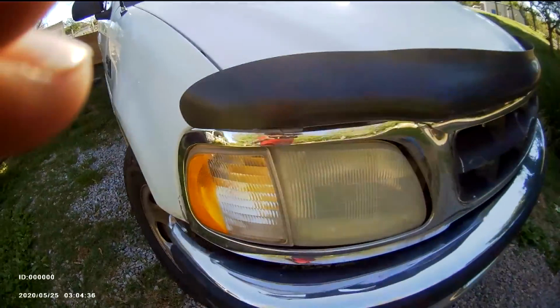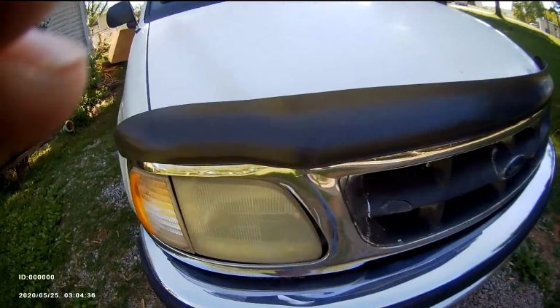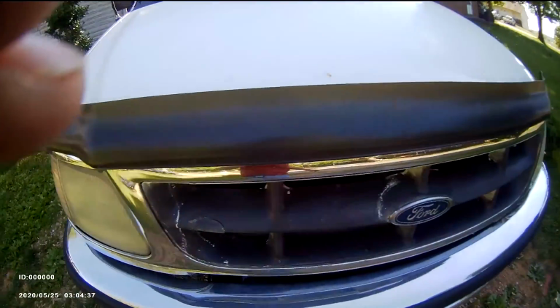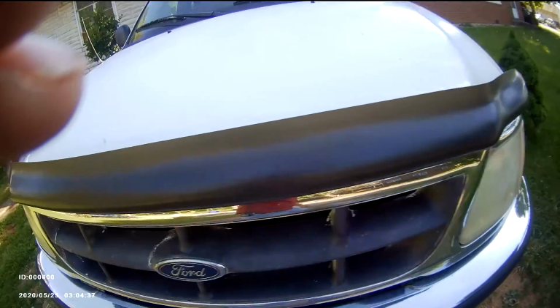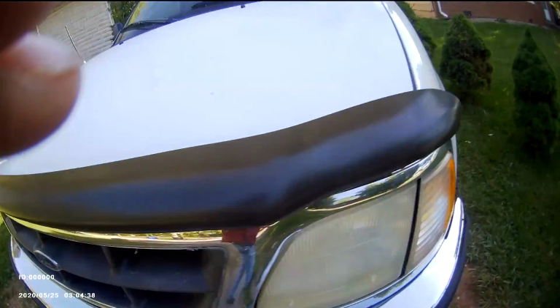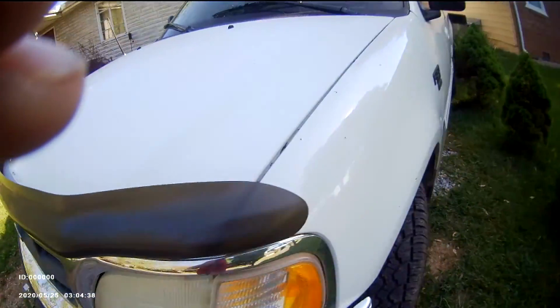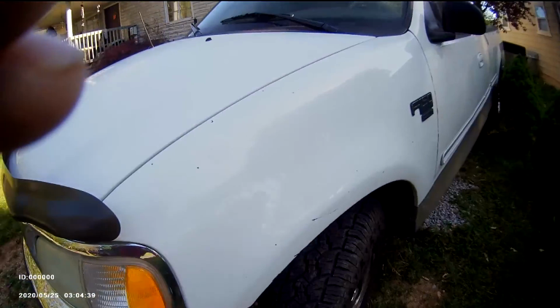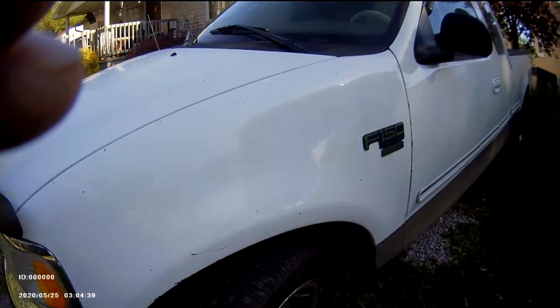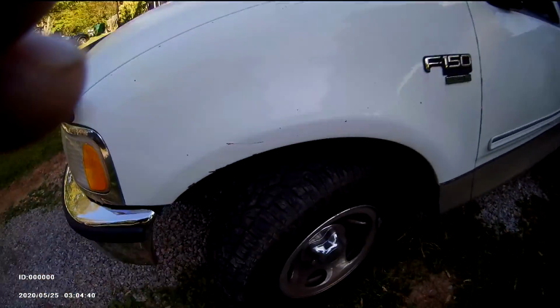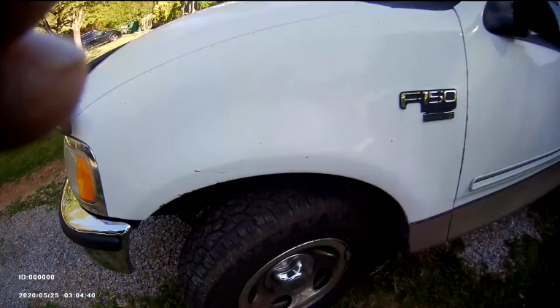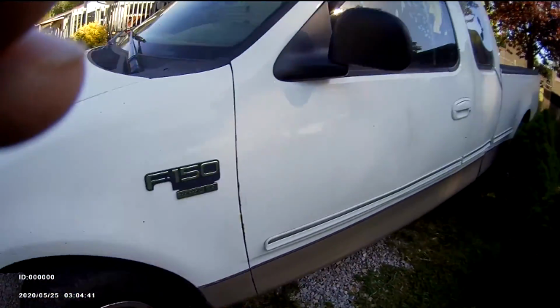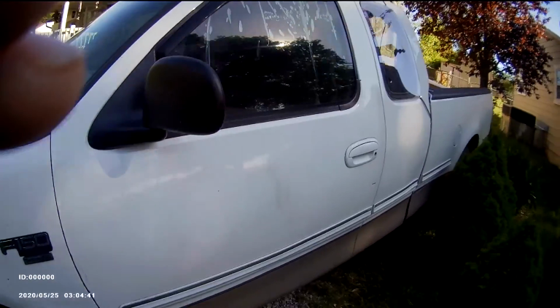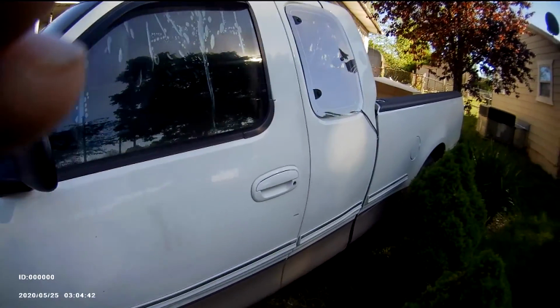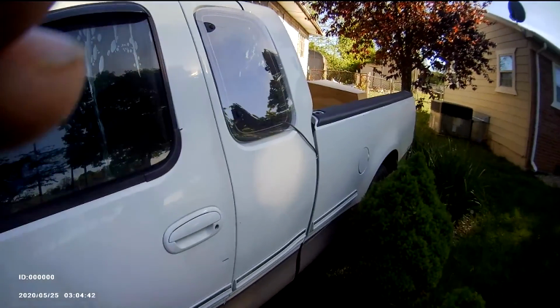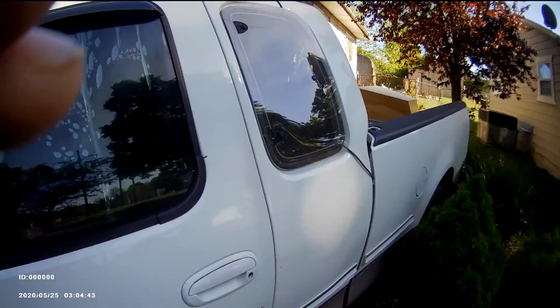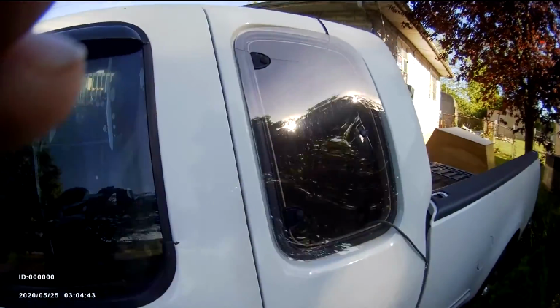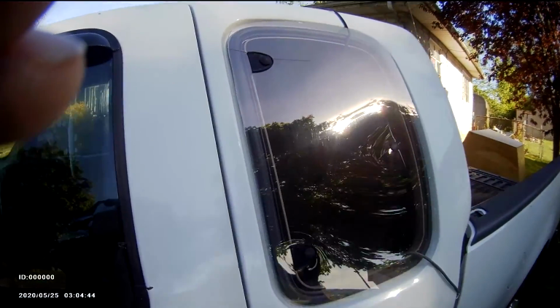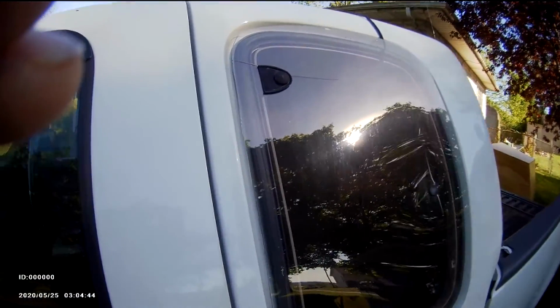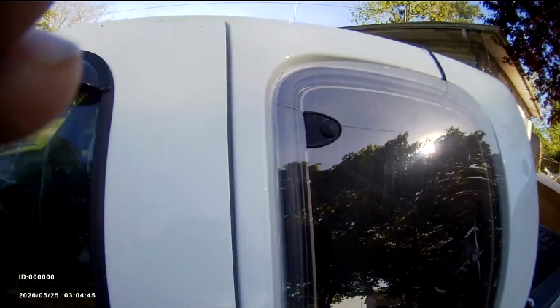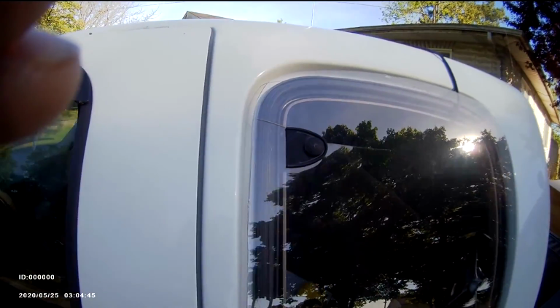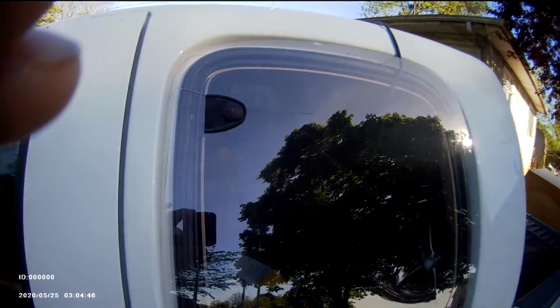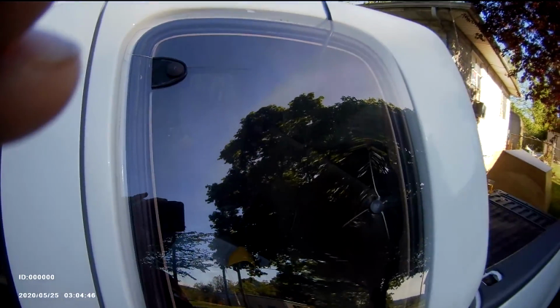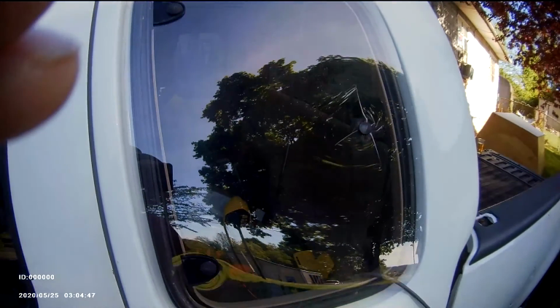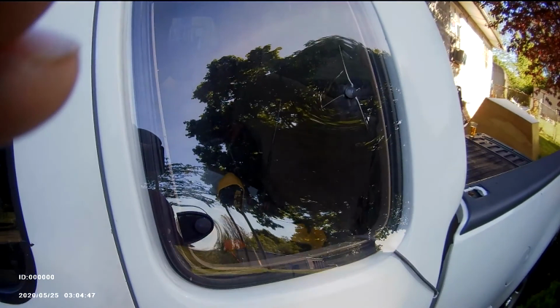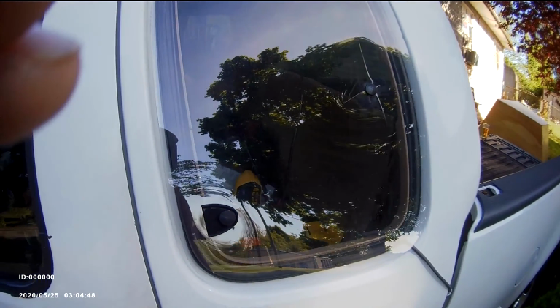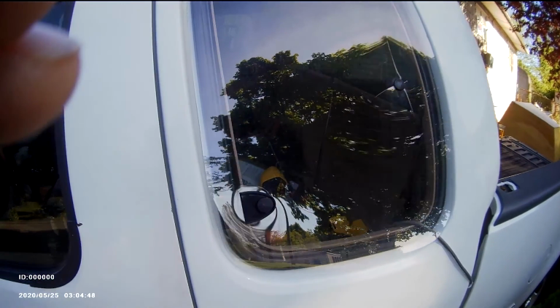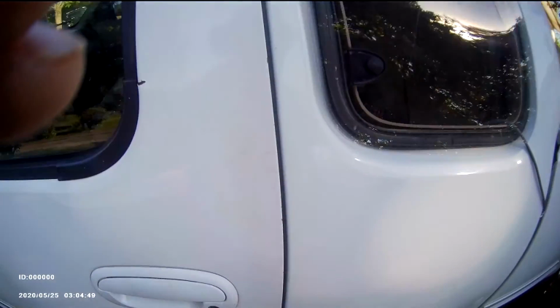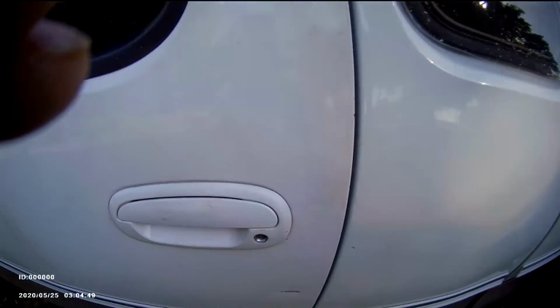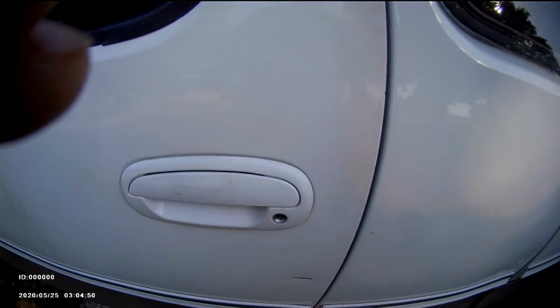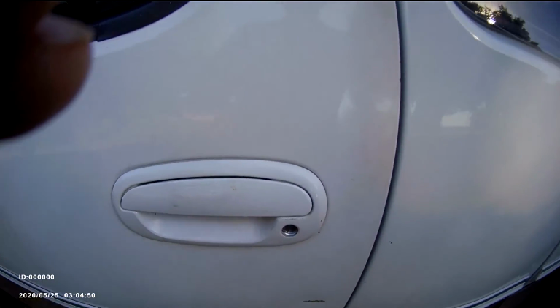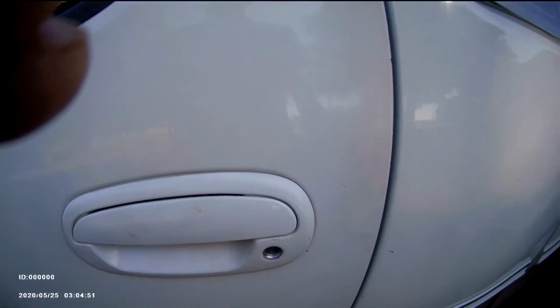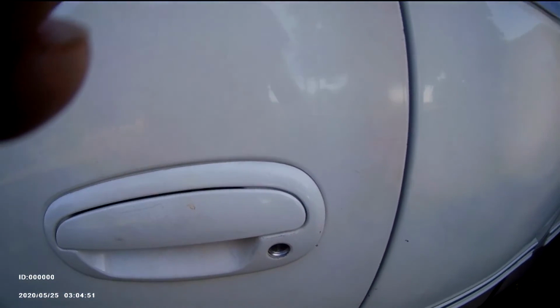Got four brand new tires on it — just bought them. Body is pretty straight on this side. Got a little damage on the other side. This window here is plexiglass — someone must have locked themselves out and broke it.